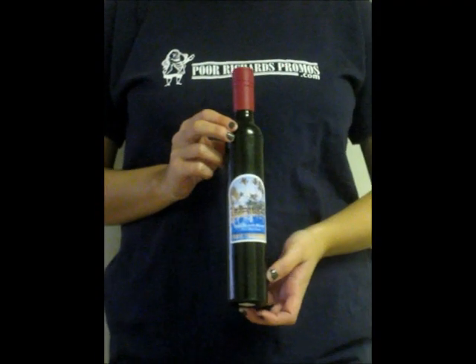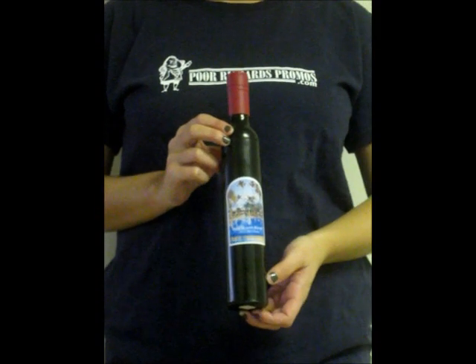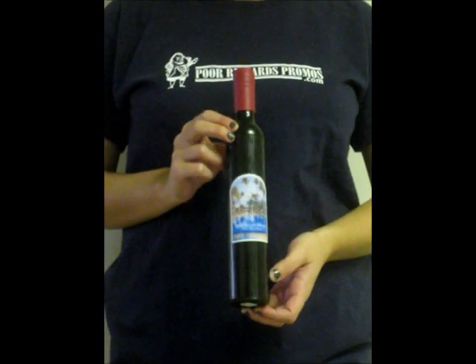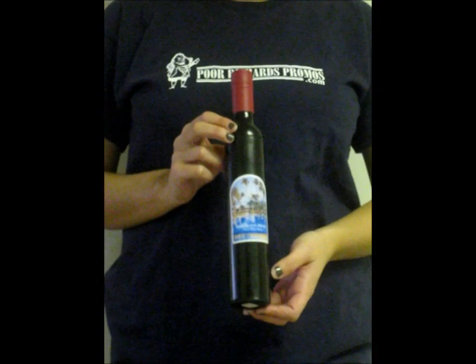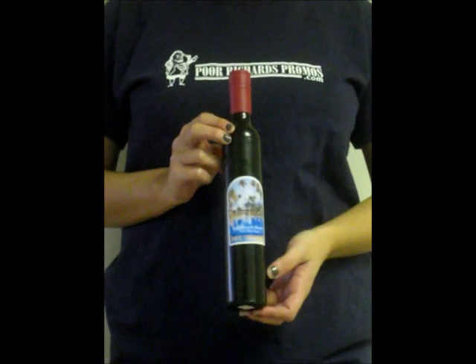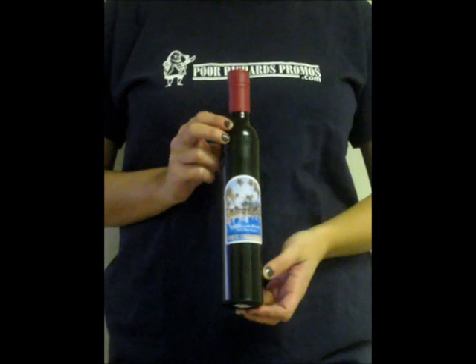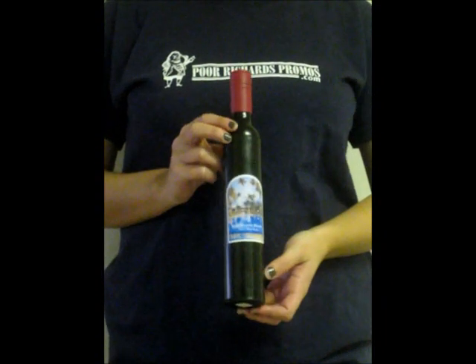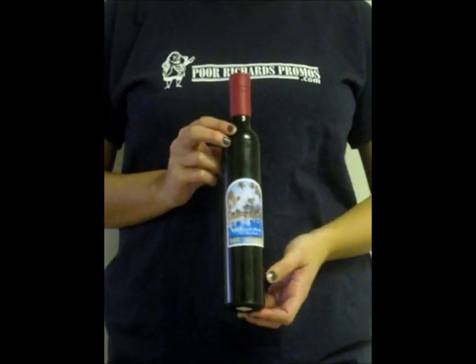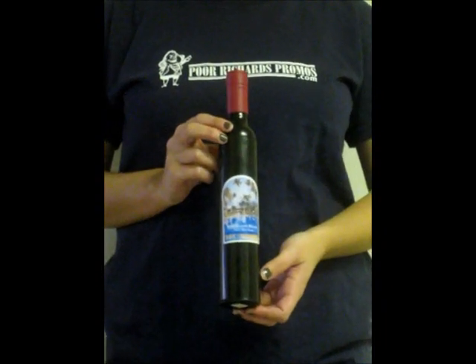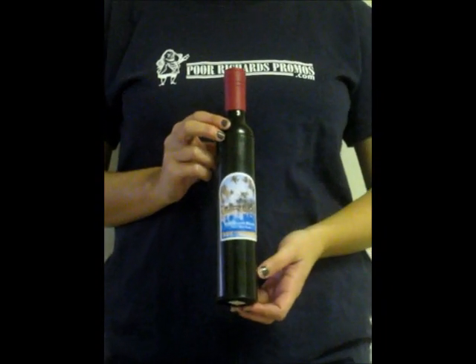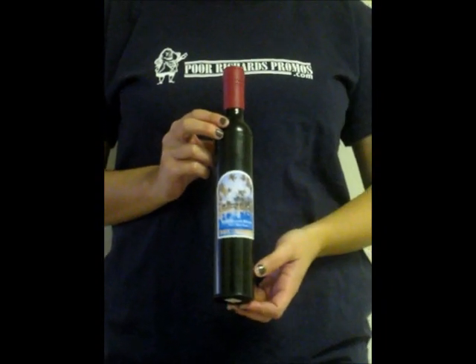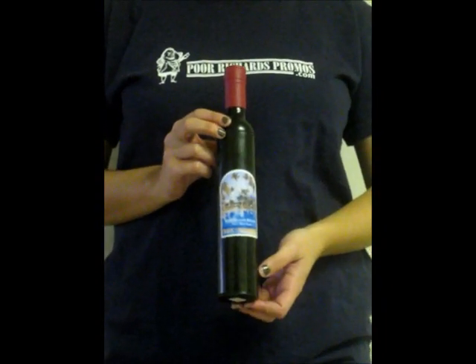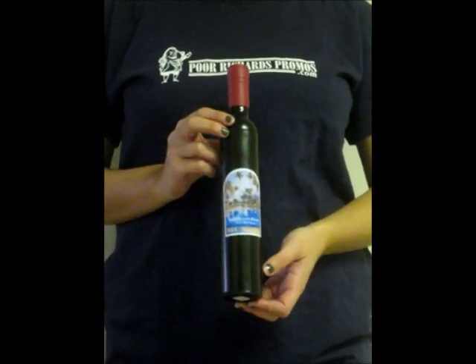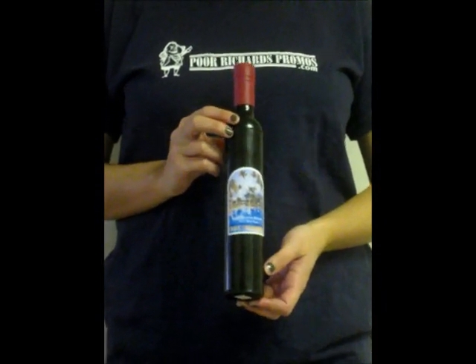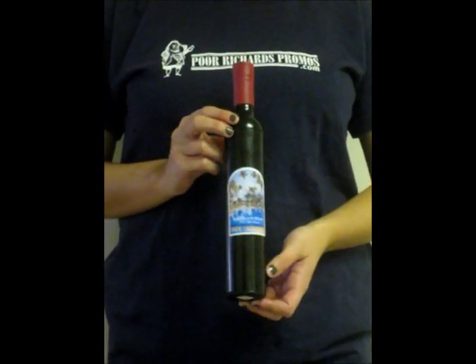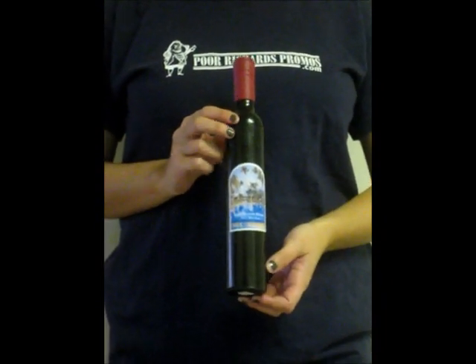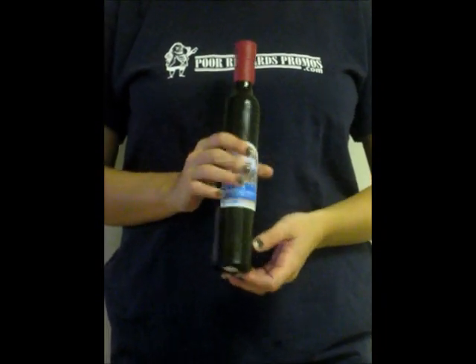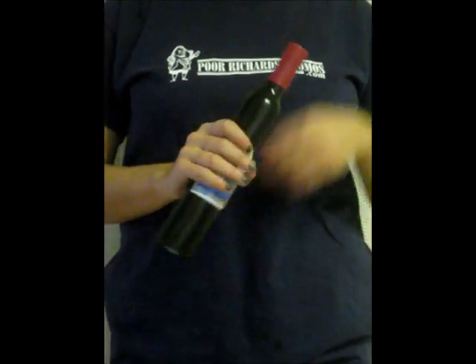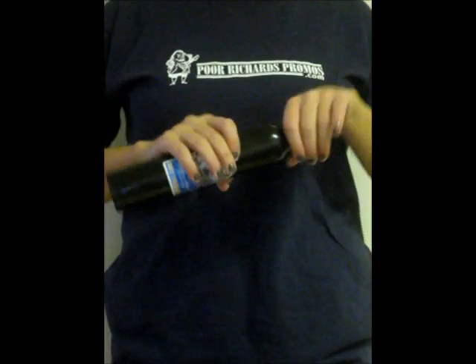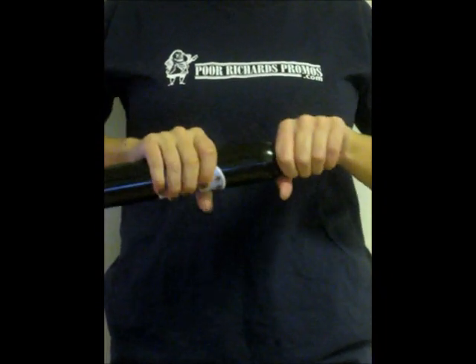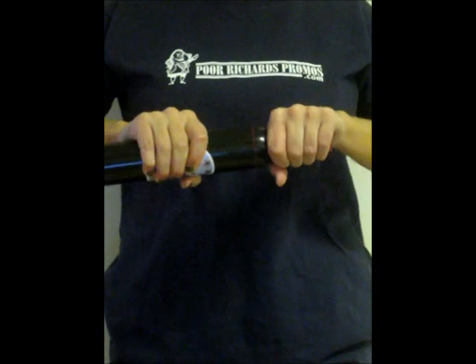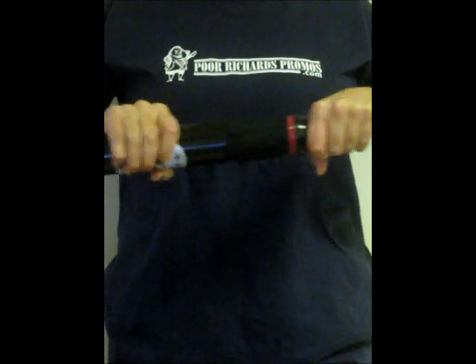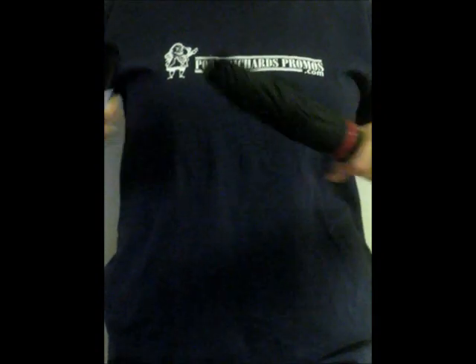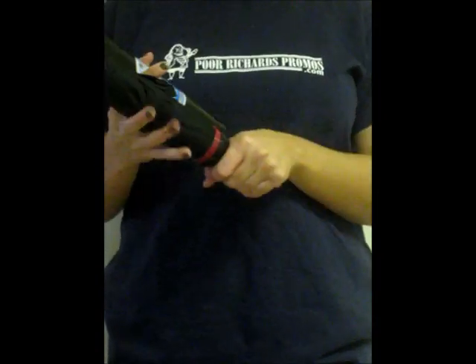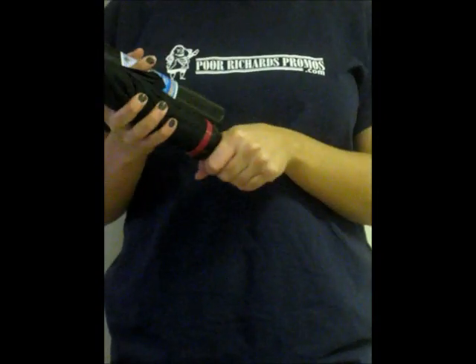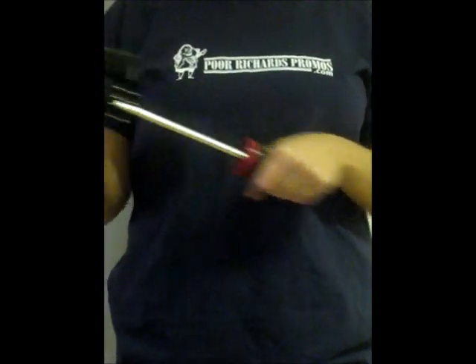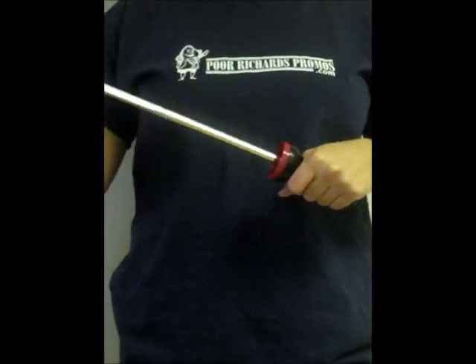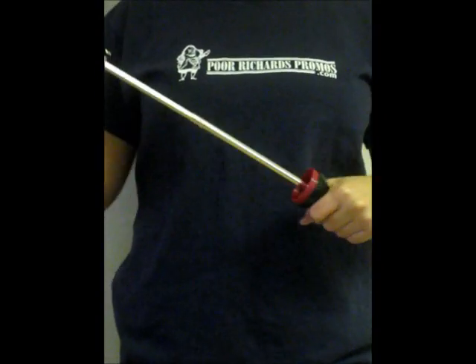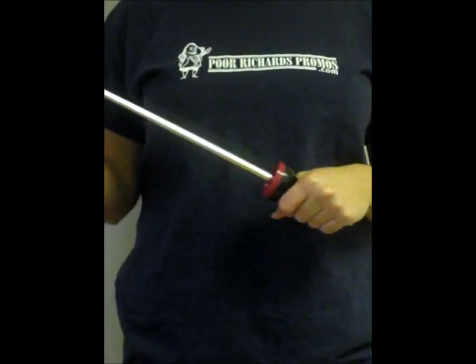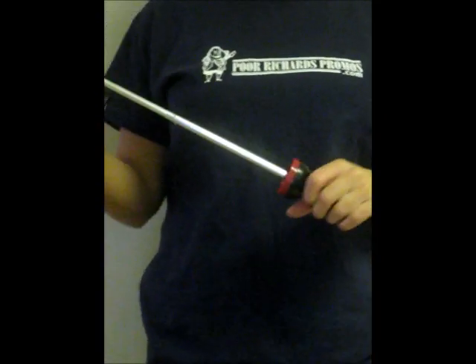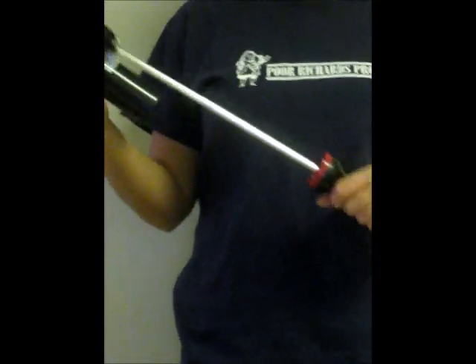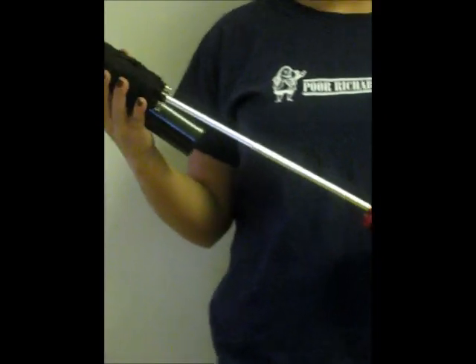This is the wine bottle umbrella. That's right, it's an umbrella disguised as a bottle. To use the umbrella, simply pull the neck of the bottle out from the body and then unwrap it like you would a normal umbrella.